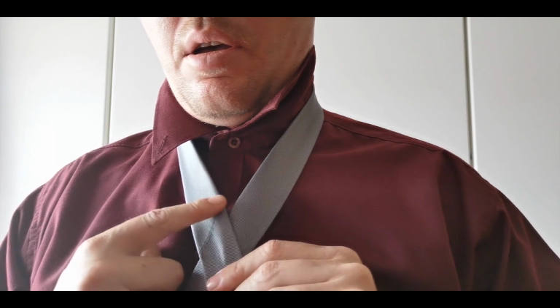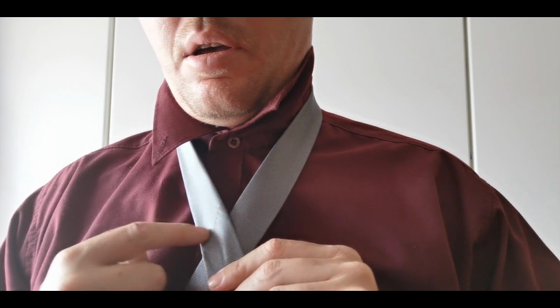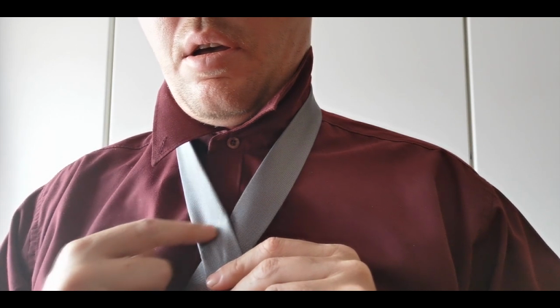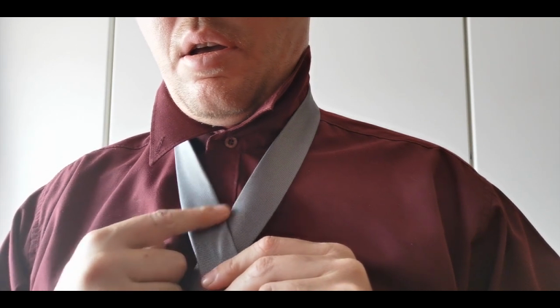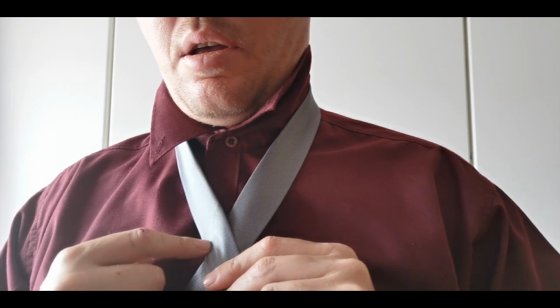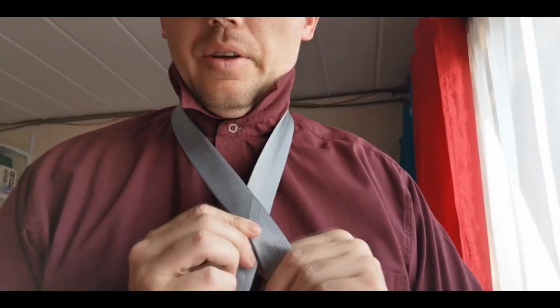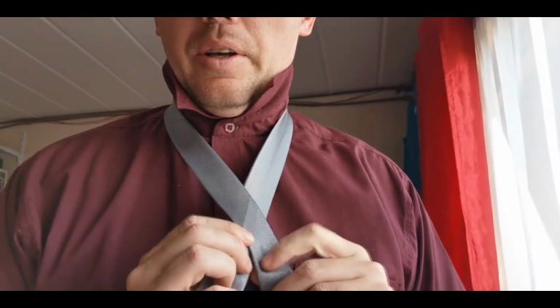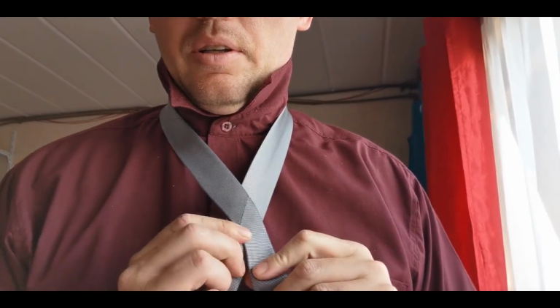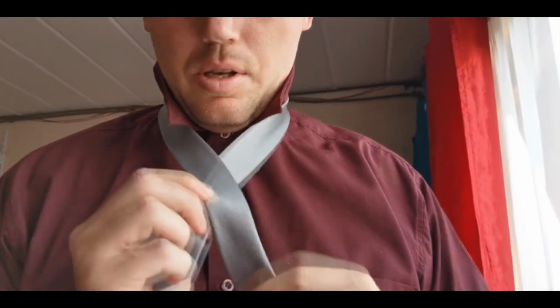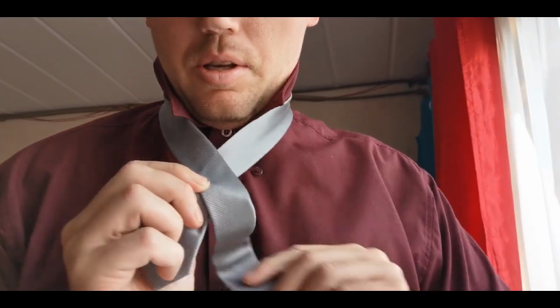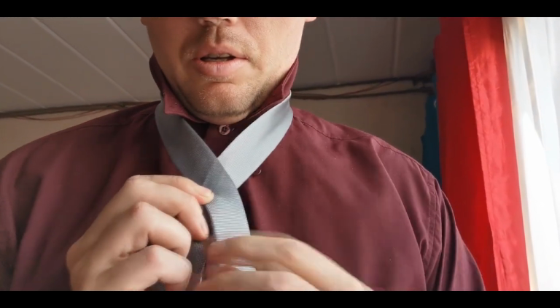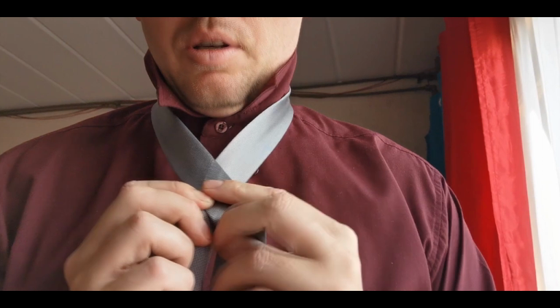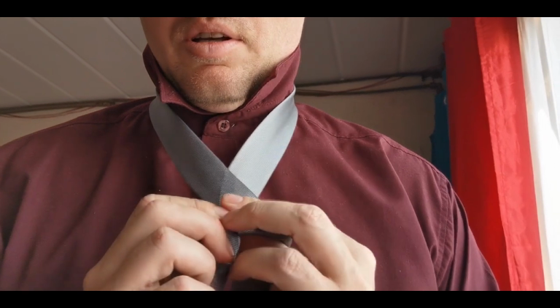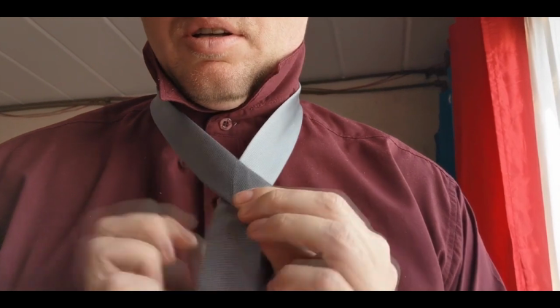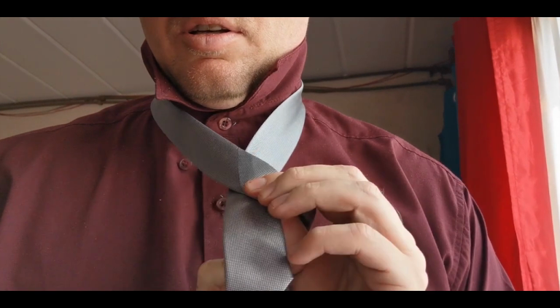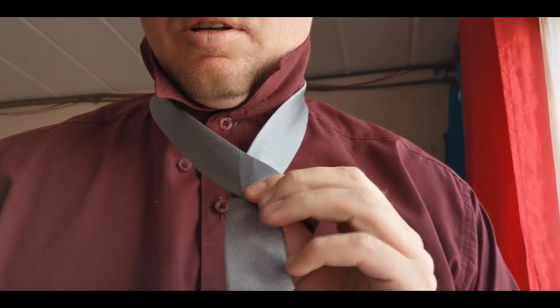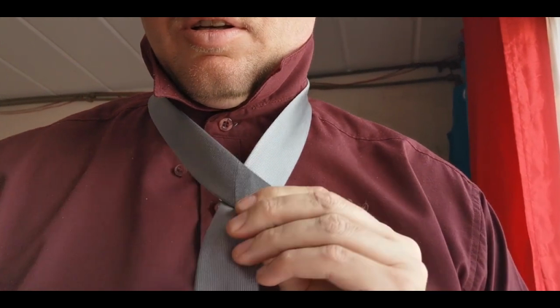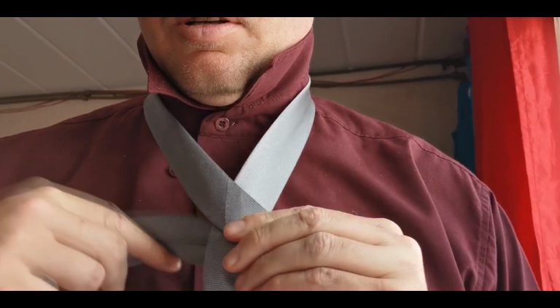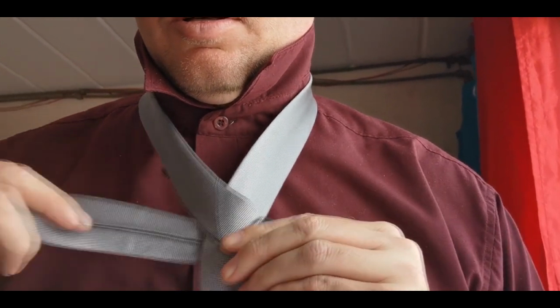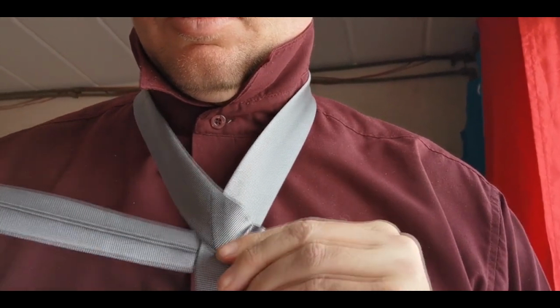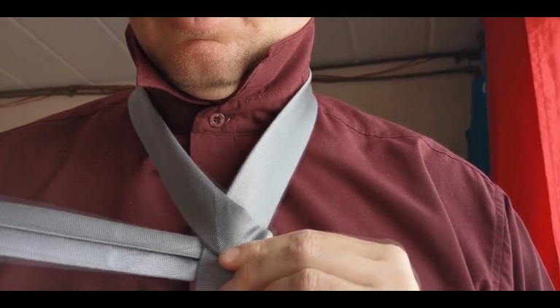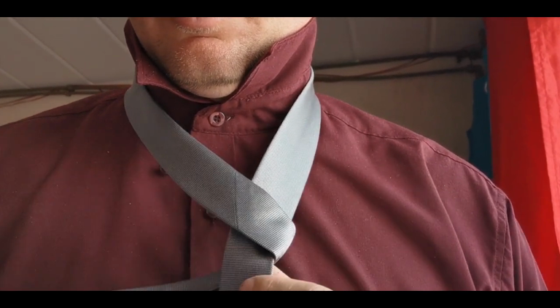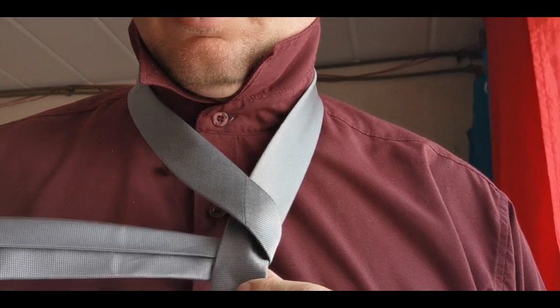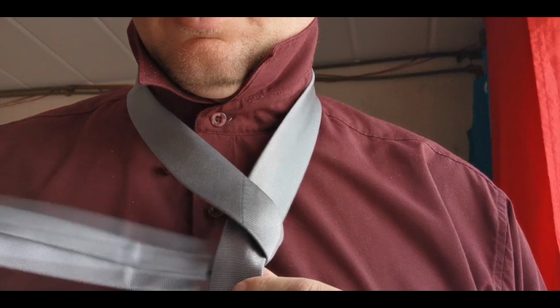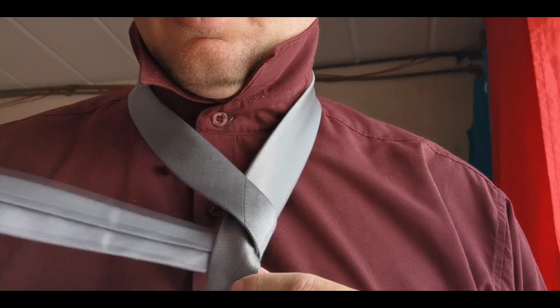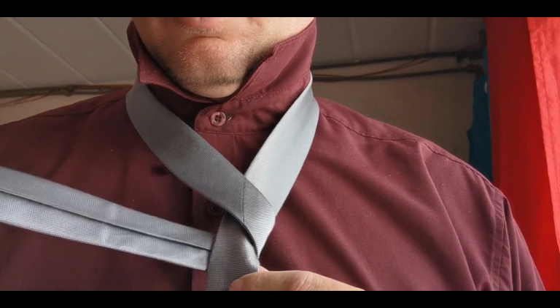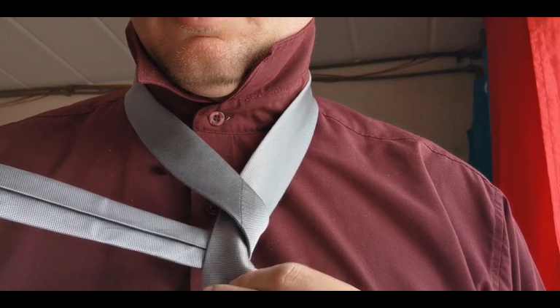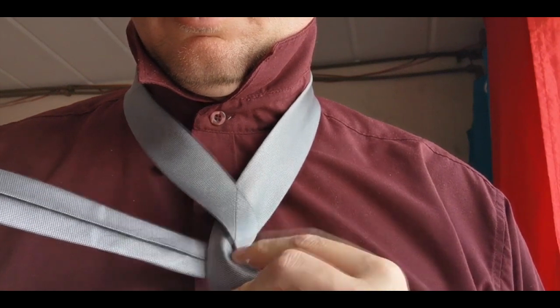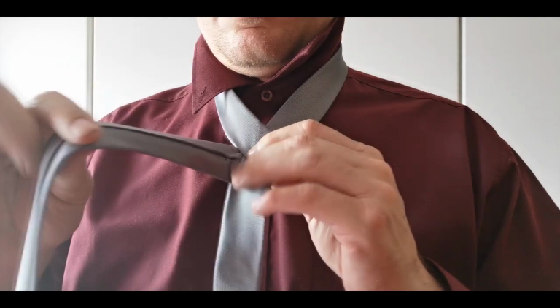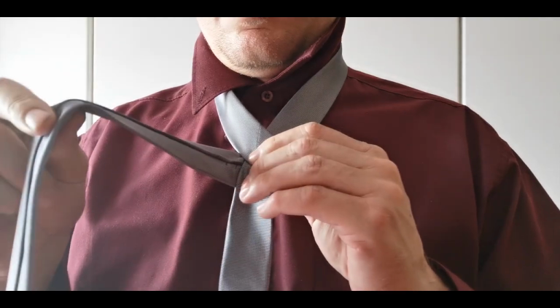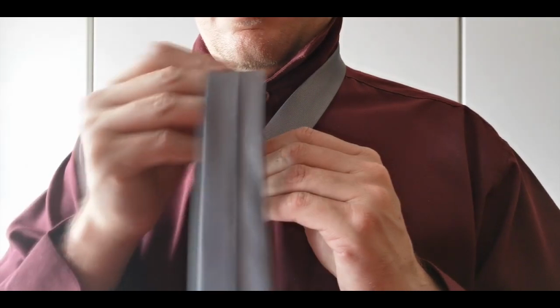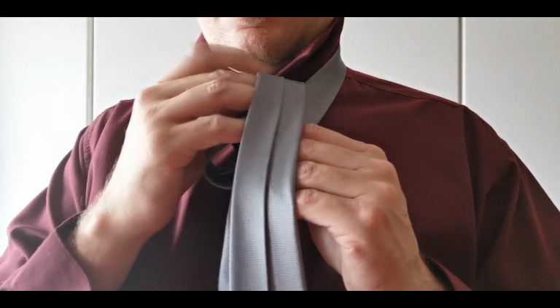Most ties have a line on it with stitching. I find that if you line this up with the skinny end of the tie, the tie comes out the perfect length in the end. Loop the broad end of the tie behind the skinny end. Now loop the broad end into the hole.